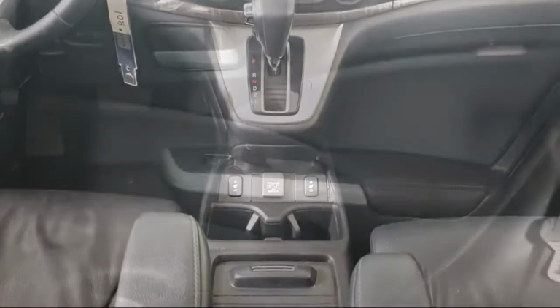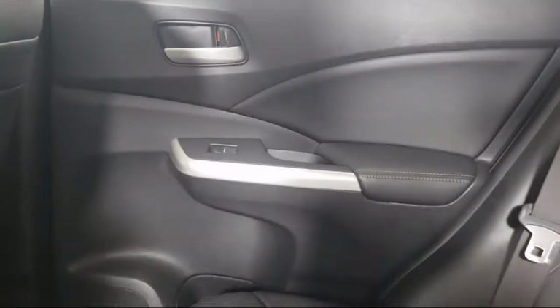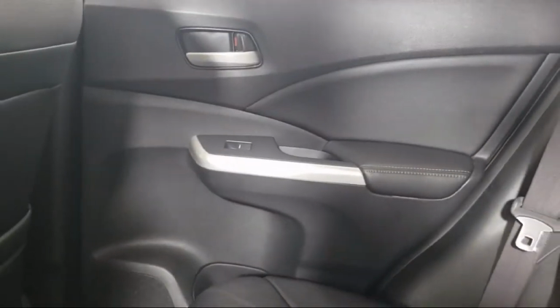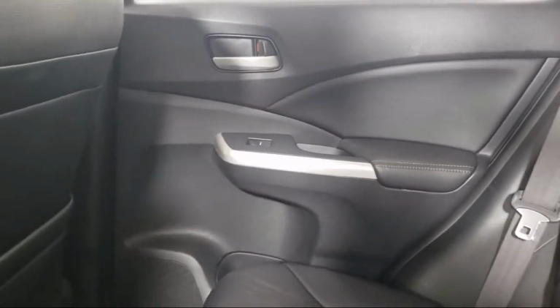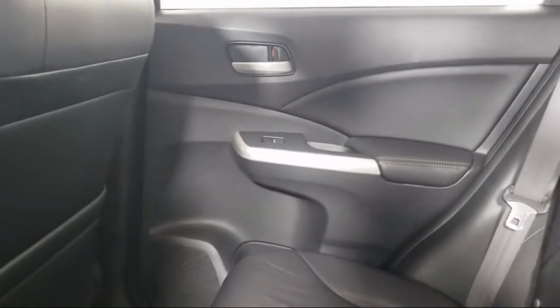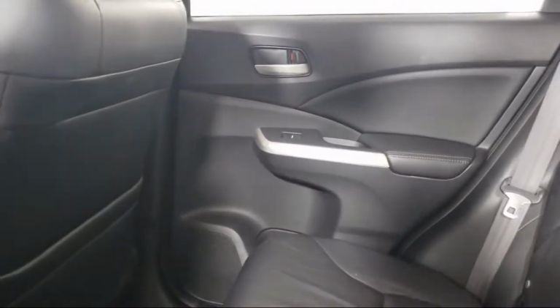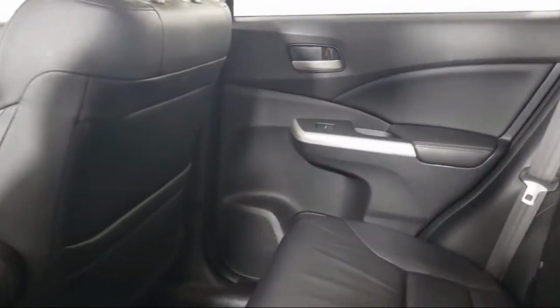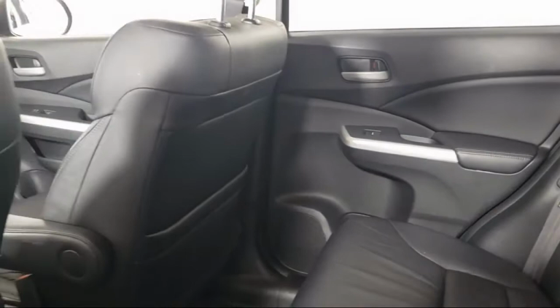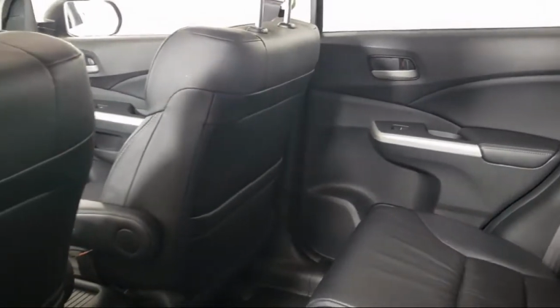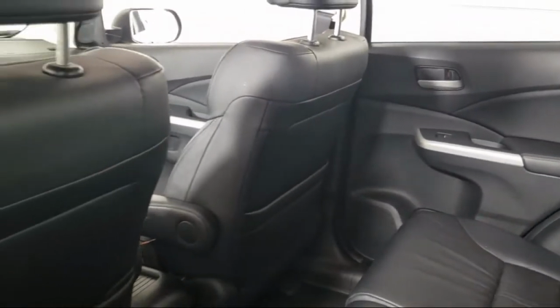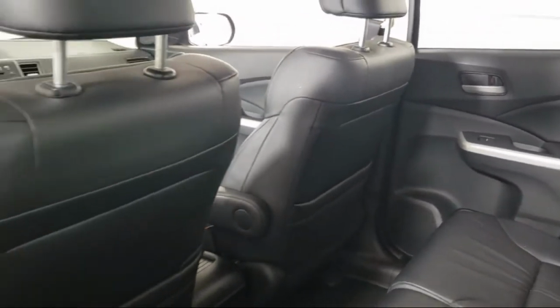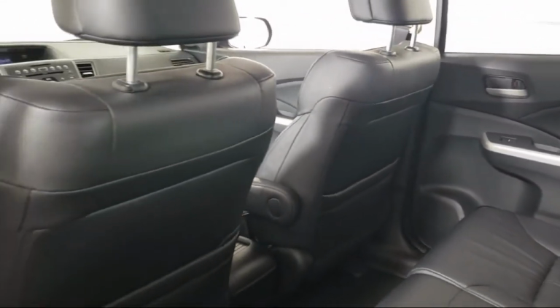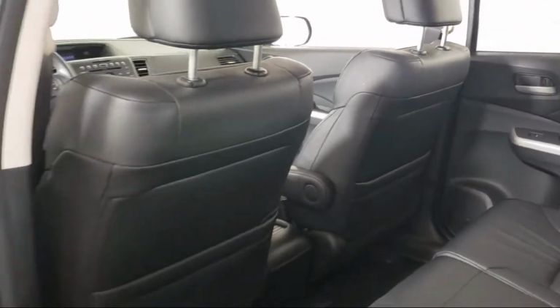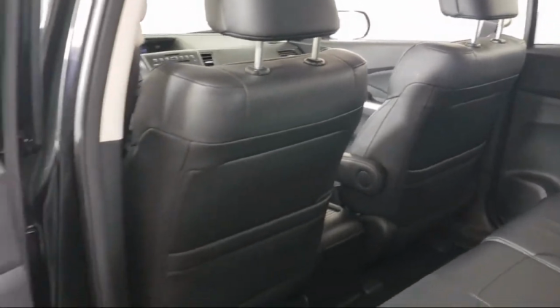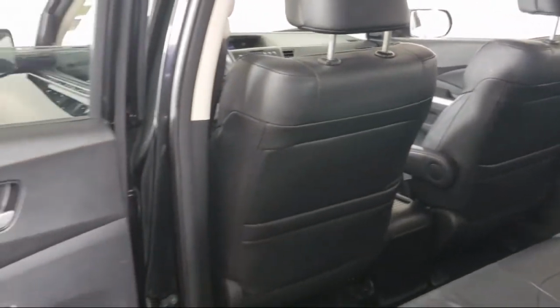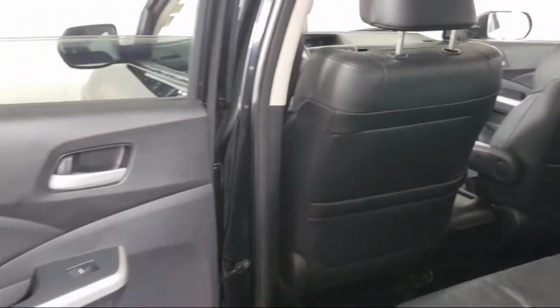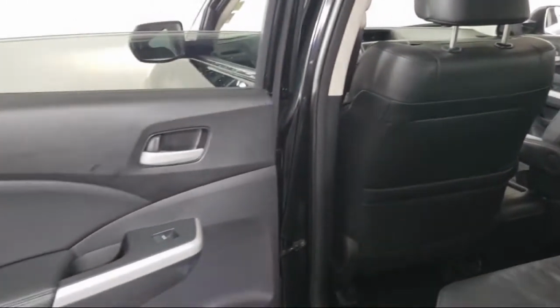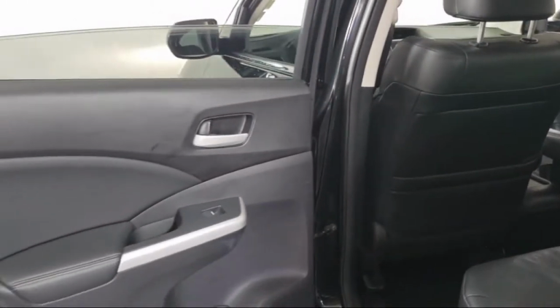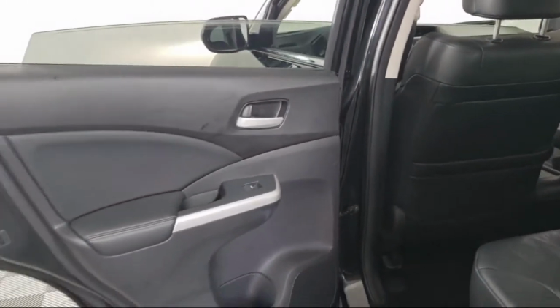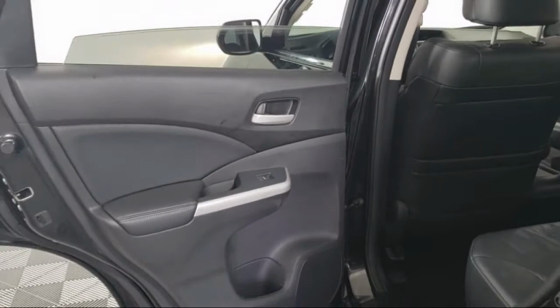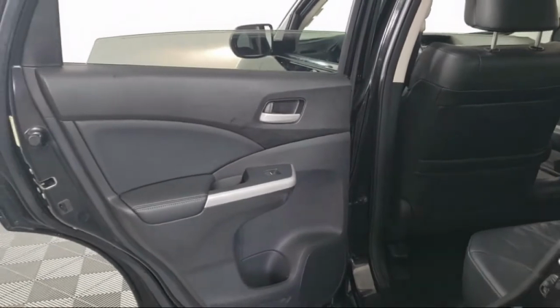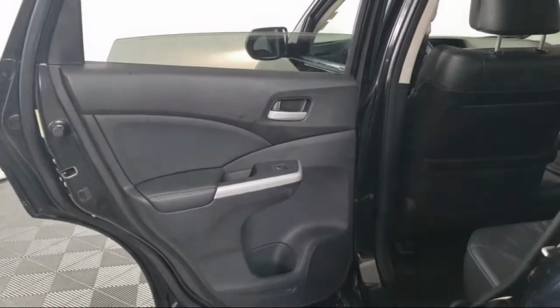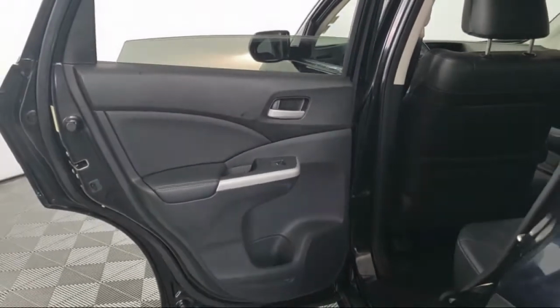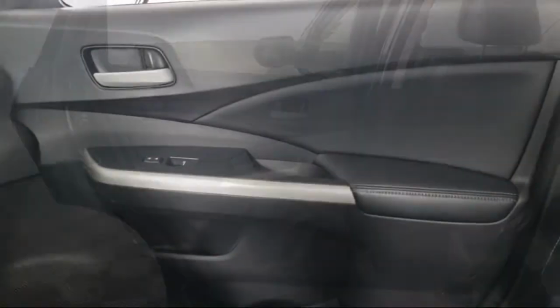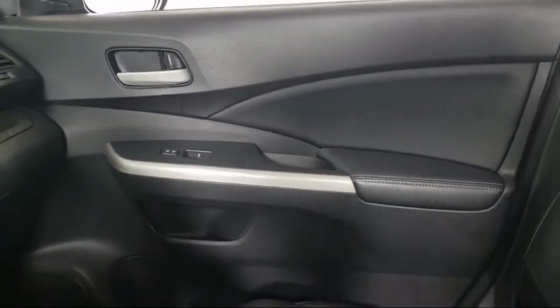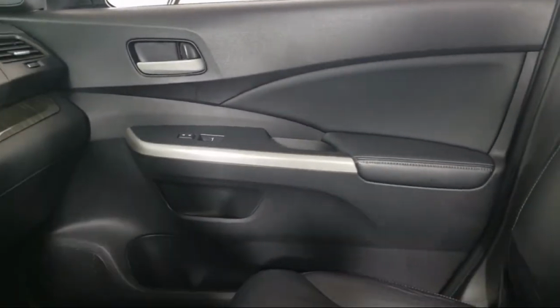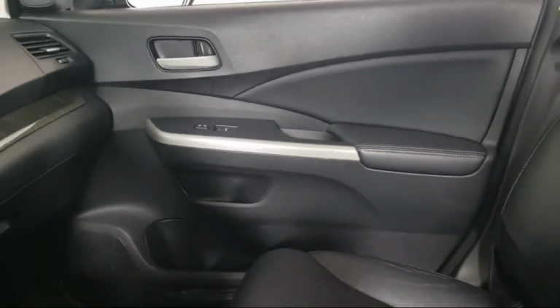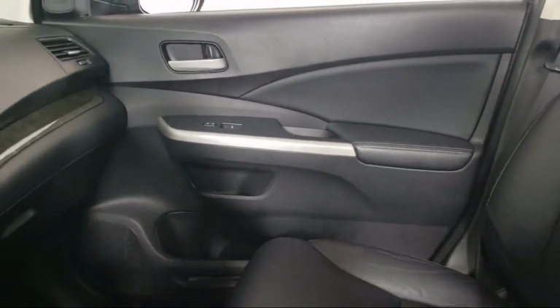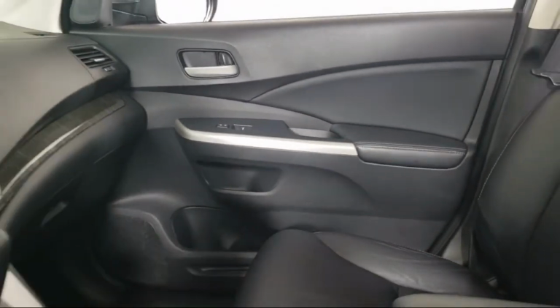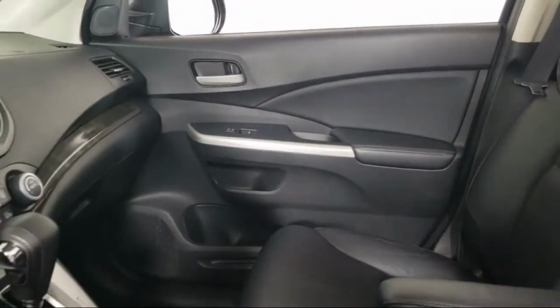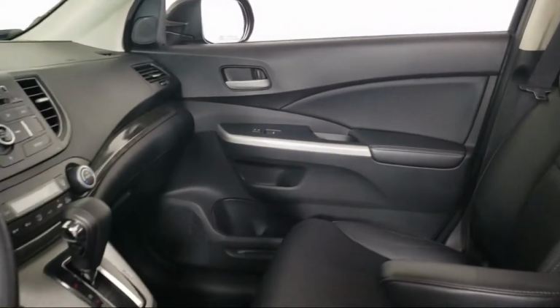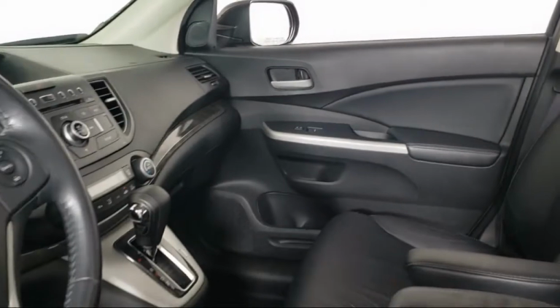Our fully transparent shopping experience delivers the best upfront, along with a complete vehicle history. And for additional peace of mind, we also offer a three-day exchange policy and a financing program custom tailored to you.